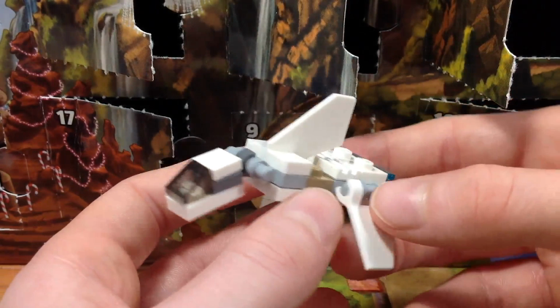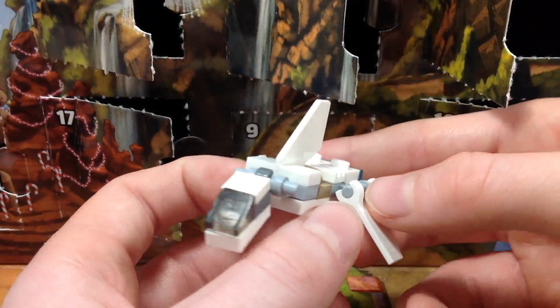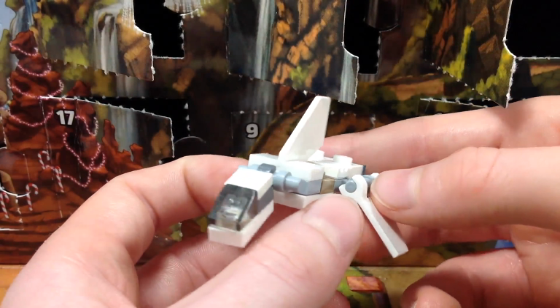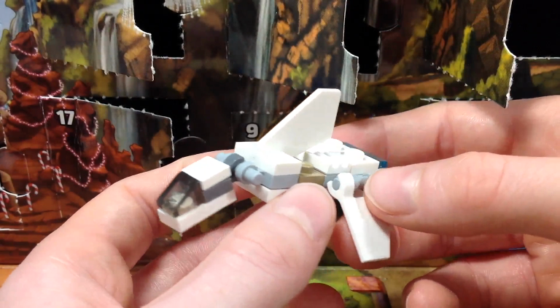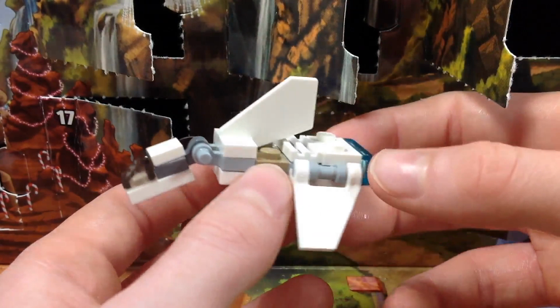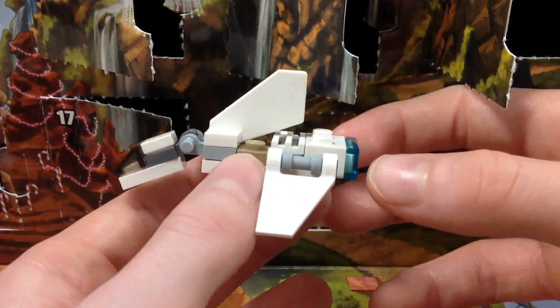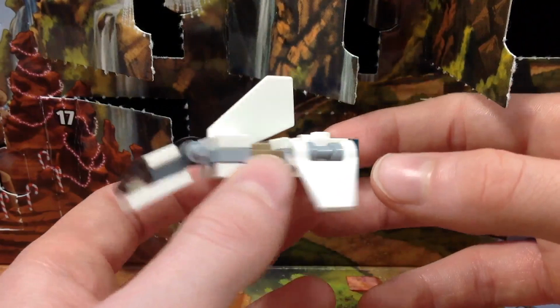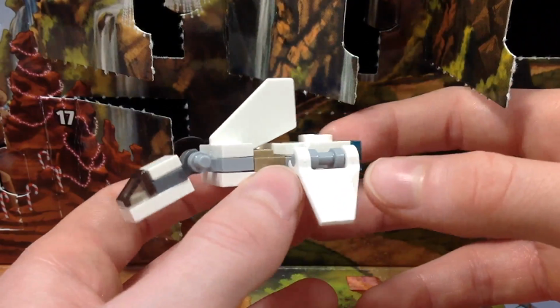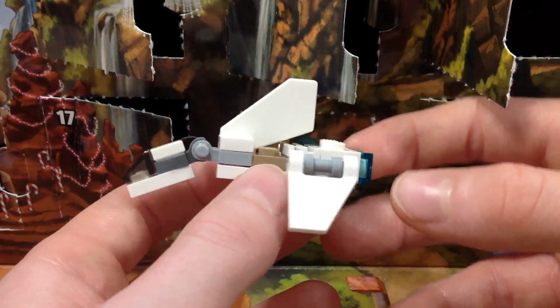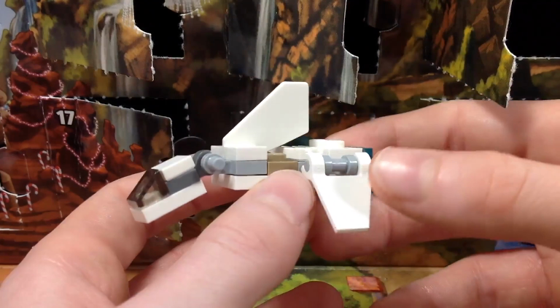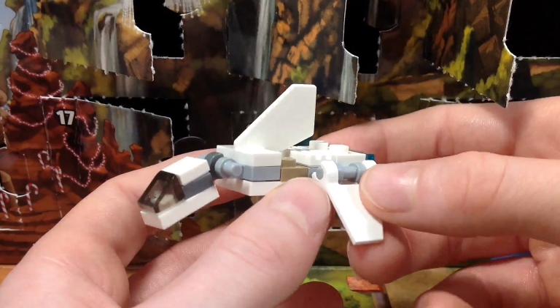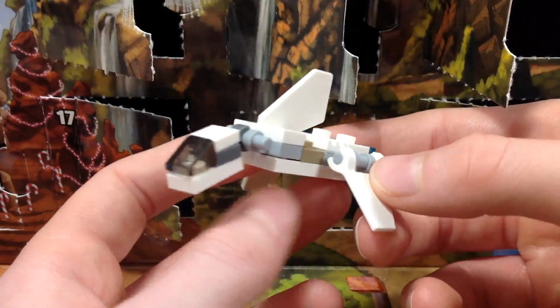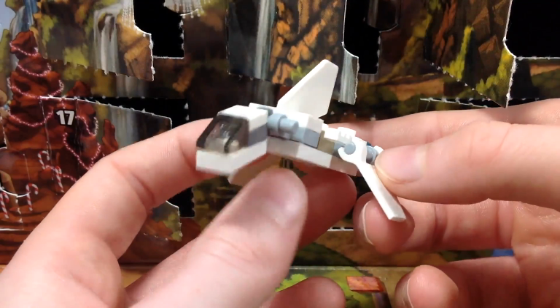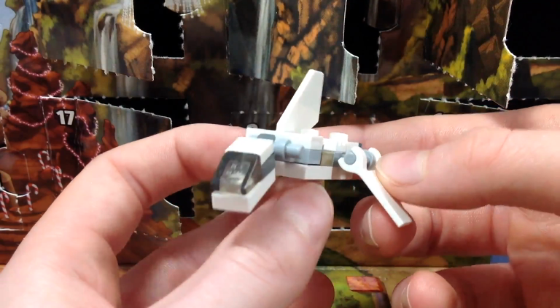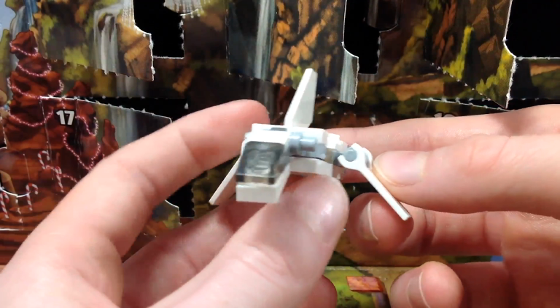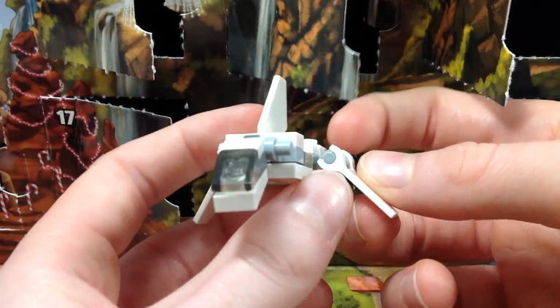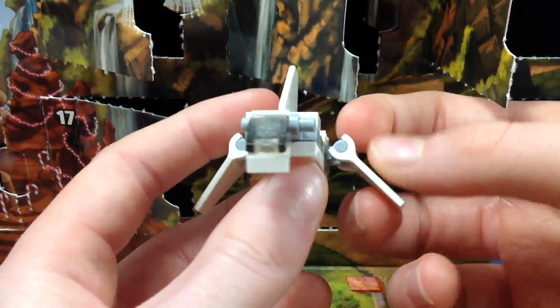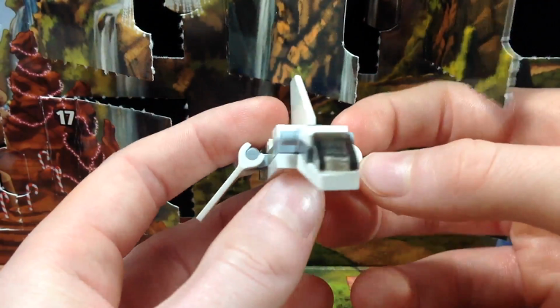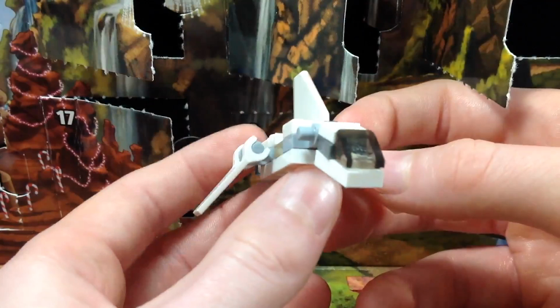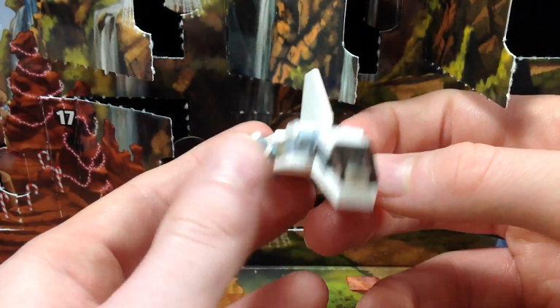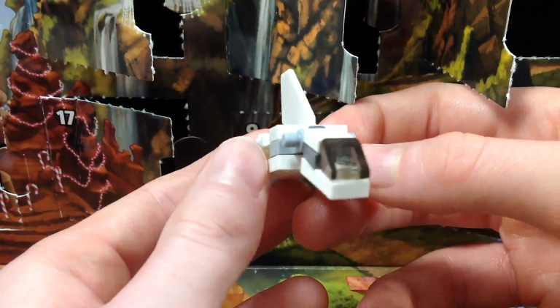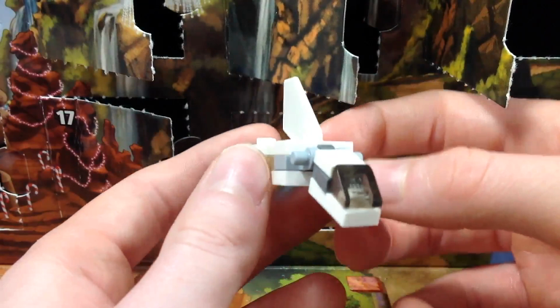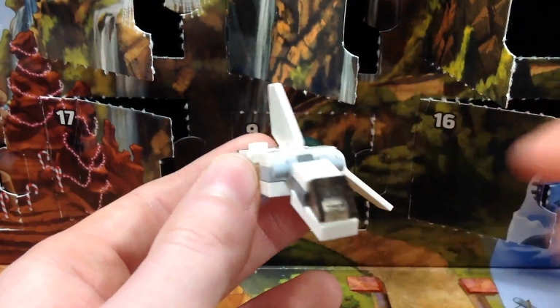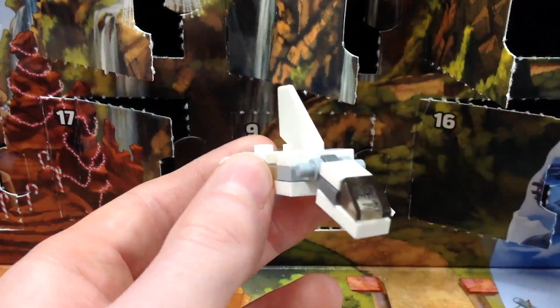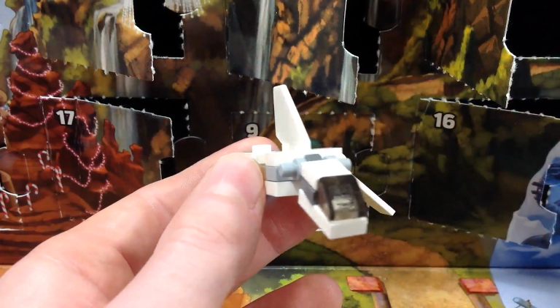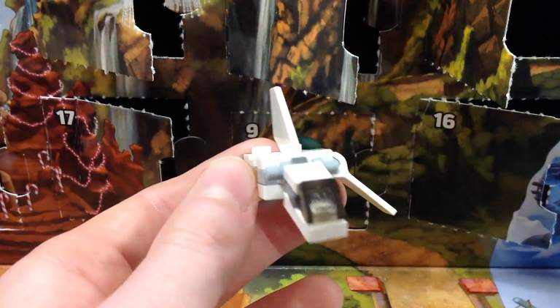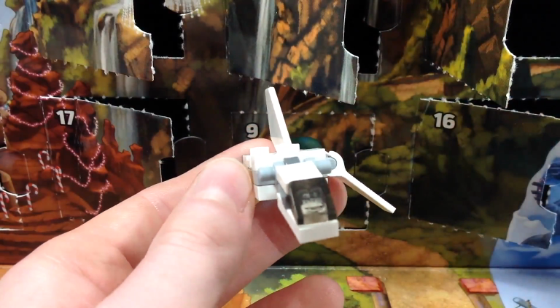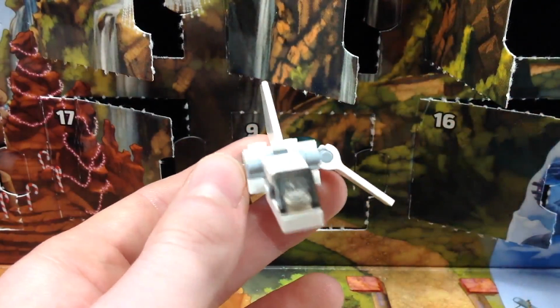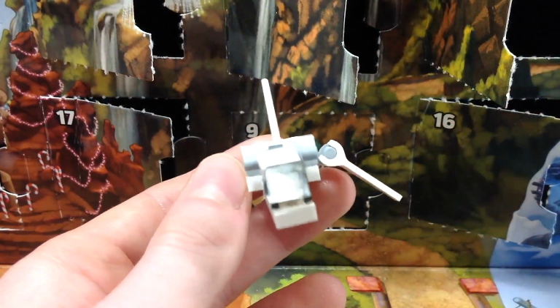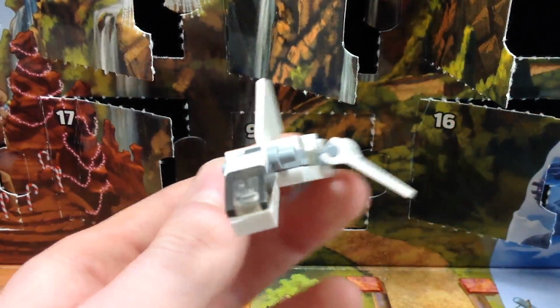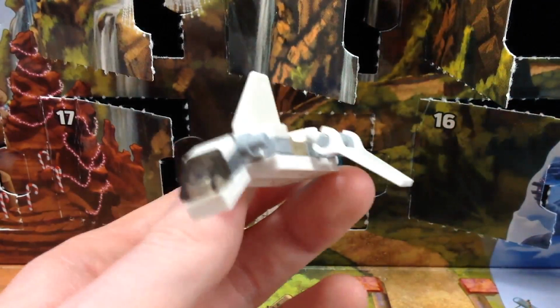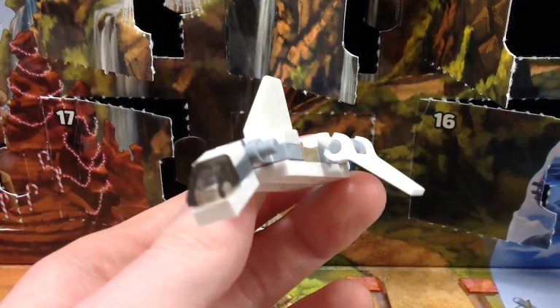Obviously they are limited when it comes to these Advent Calendar builds, but still, I'd probably have to say this is the worst one so far out of the entire calendar, and it's probably going to end up being the worst one. Overall, a pretty disappointing build for day 22.